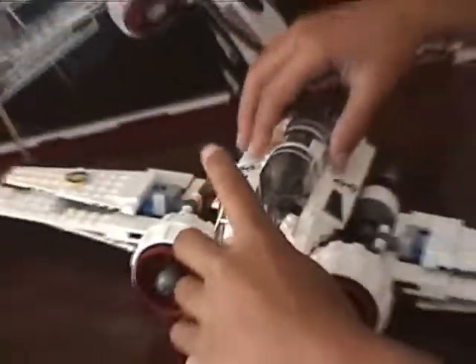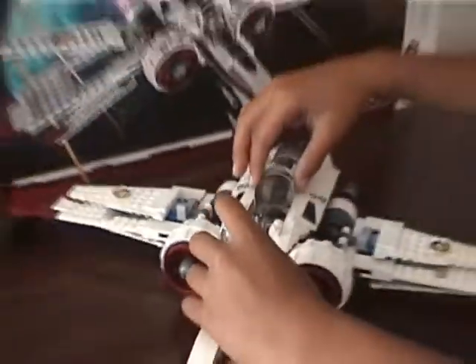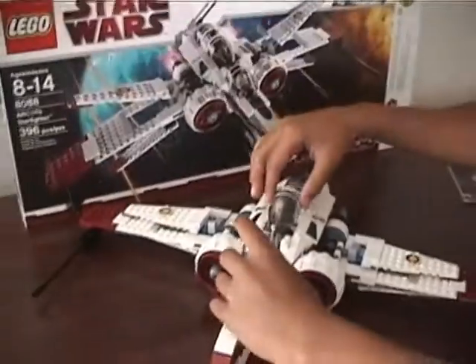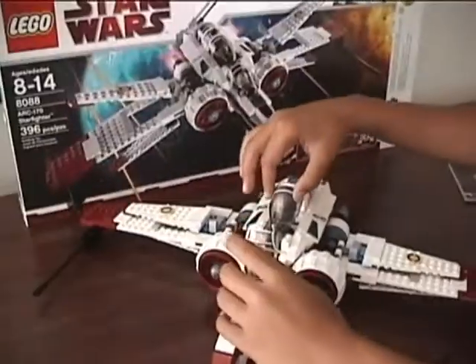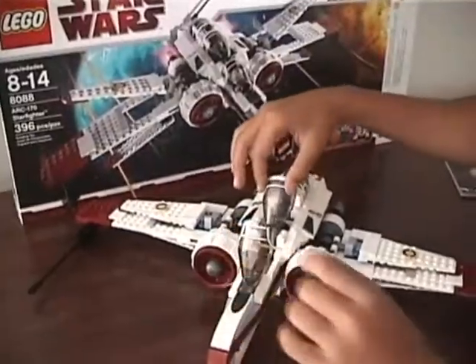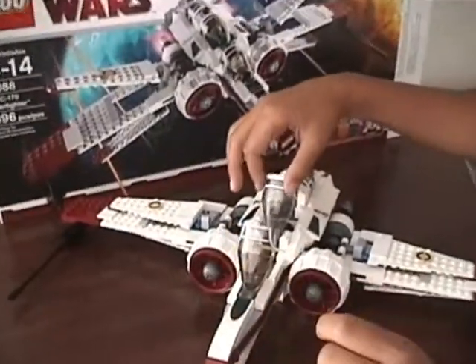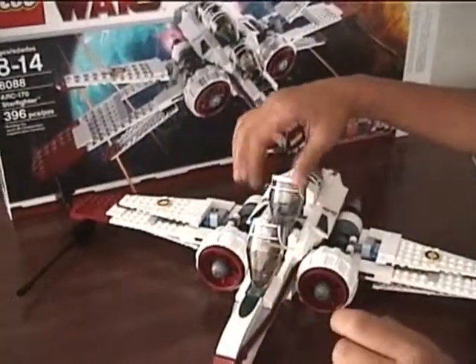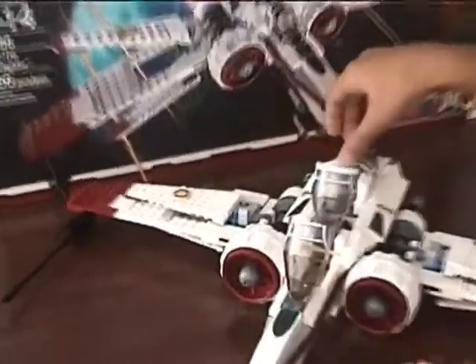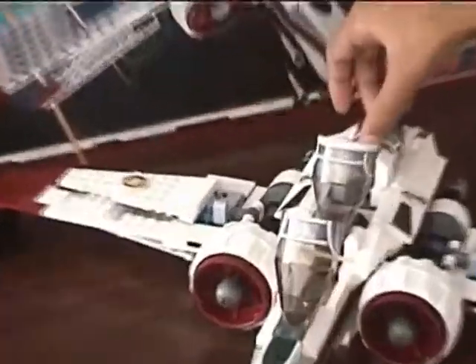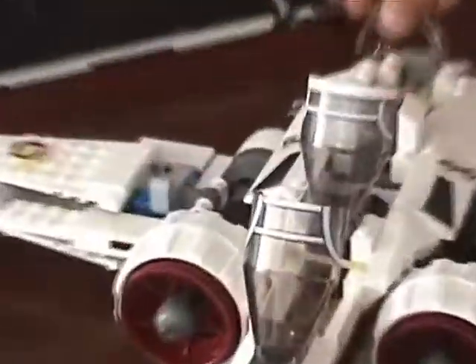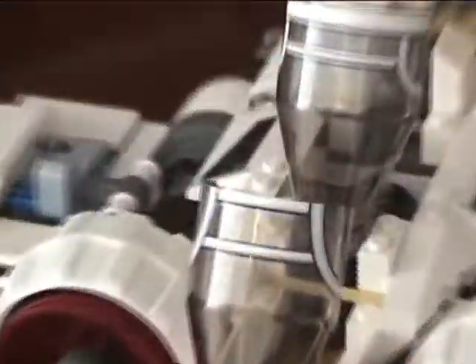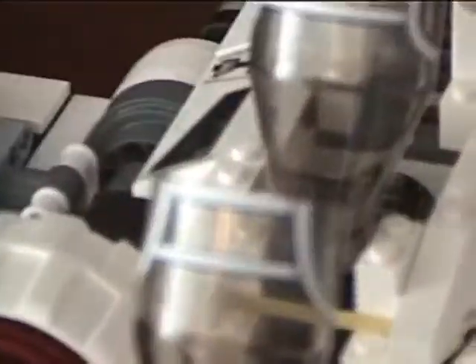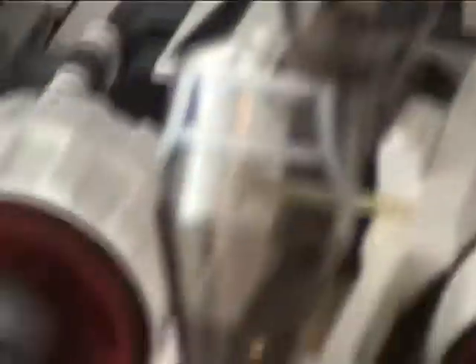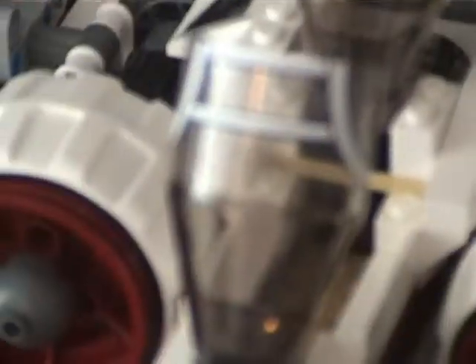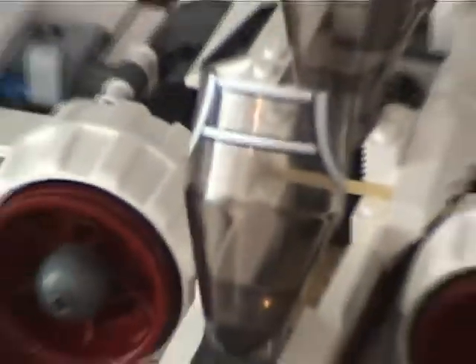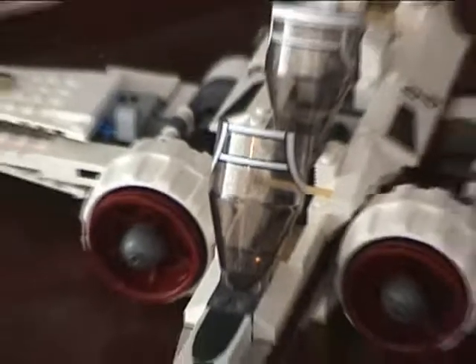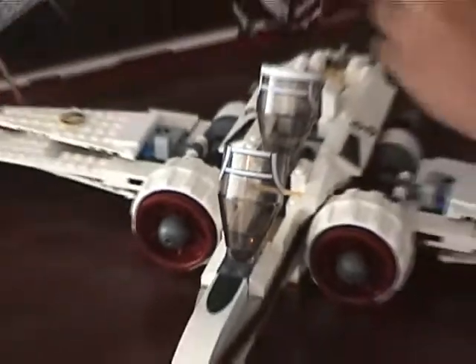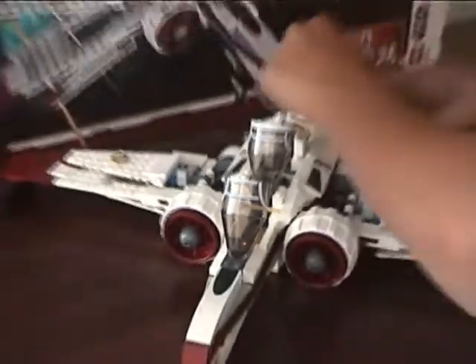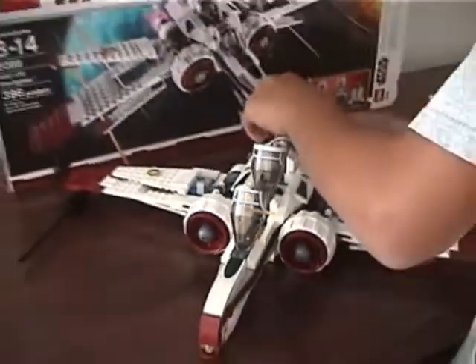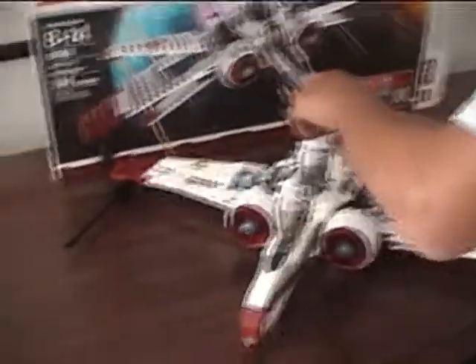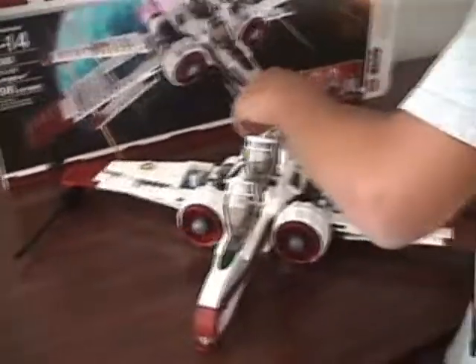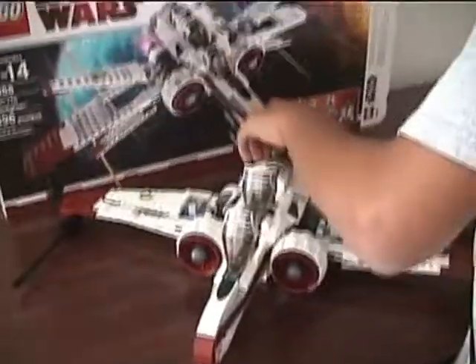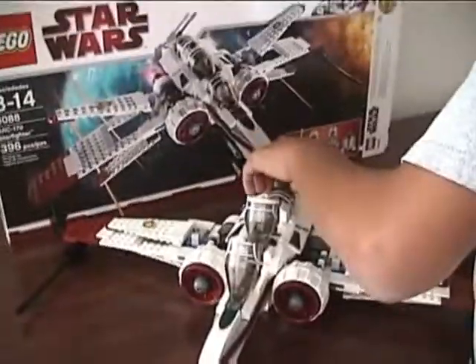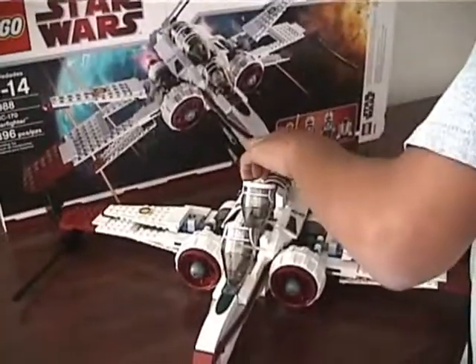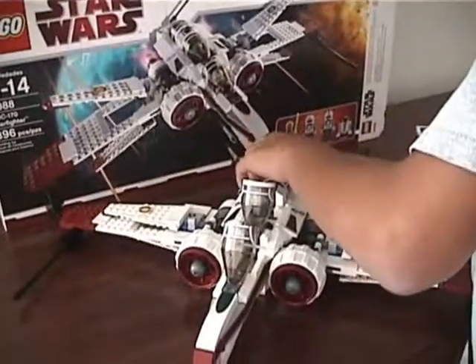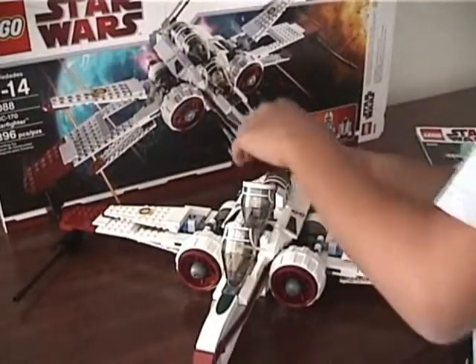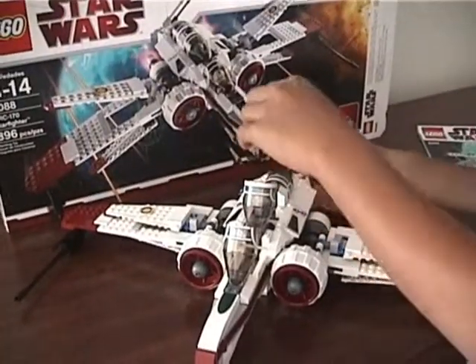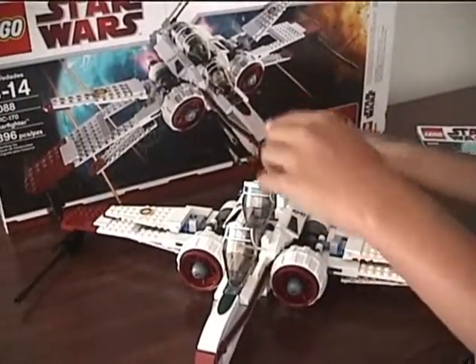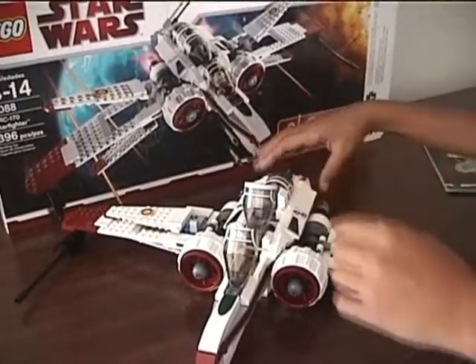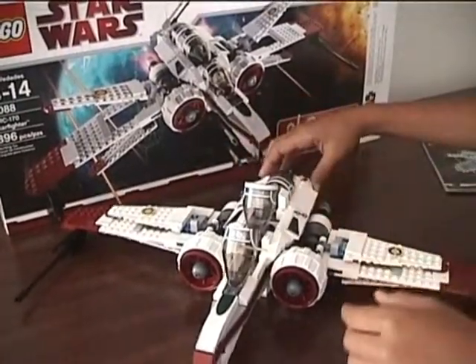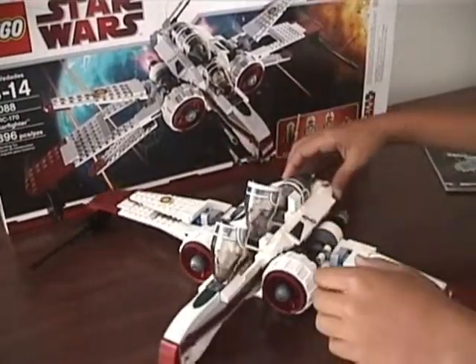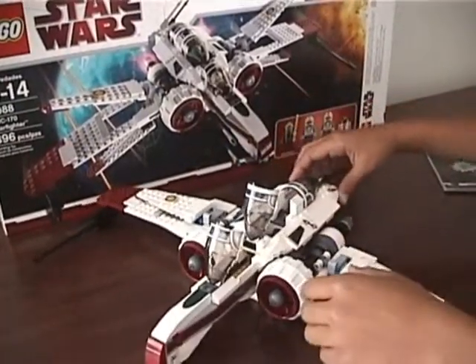It's pretty bigger than the old one. Do you have the old one? No, but someone did a comparison on it on YouTube.